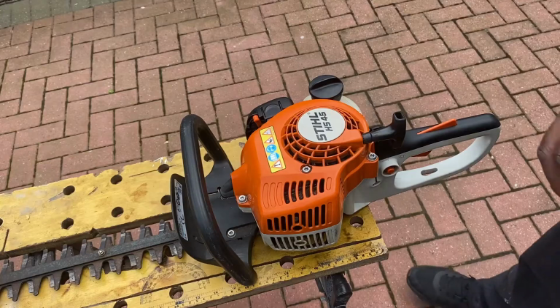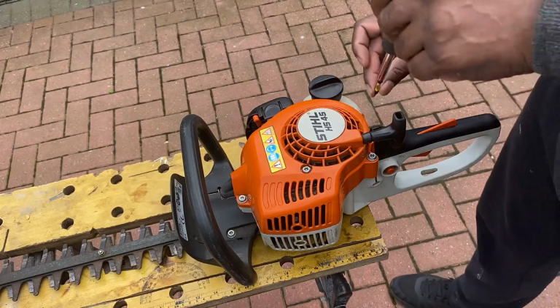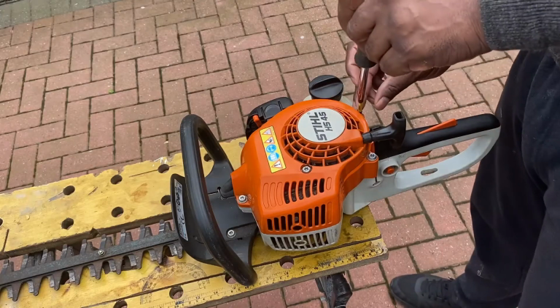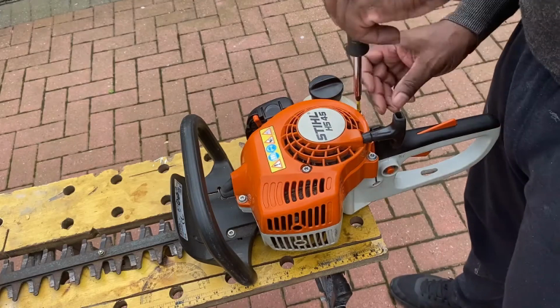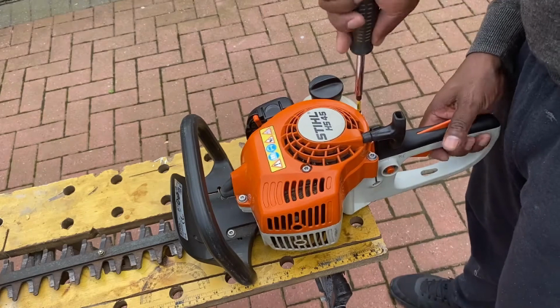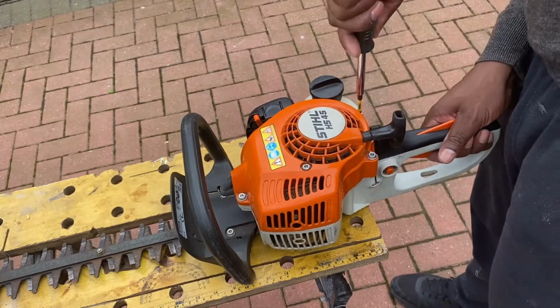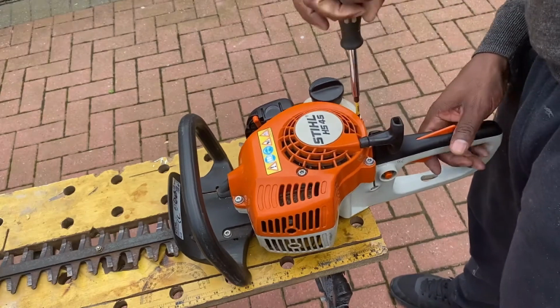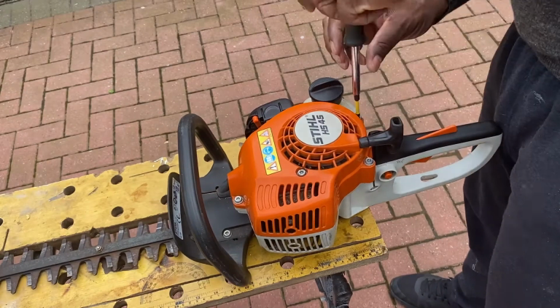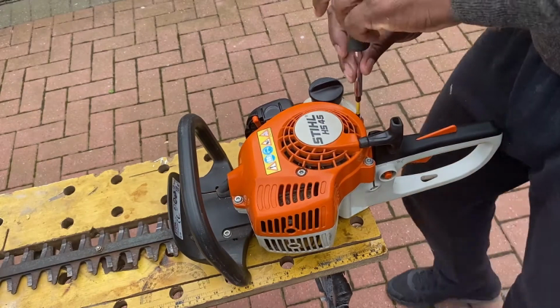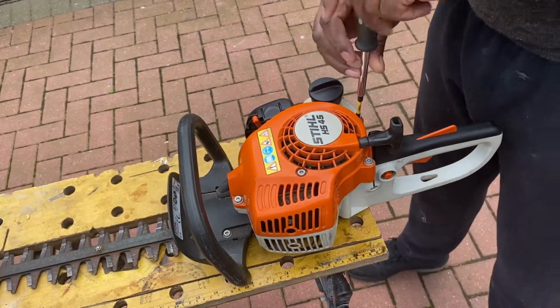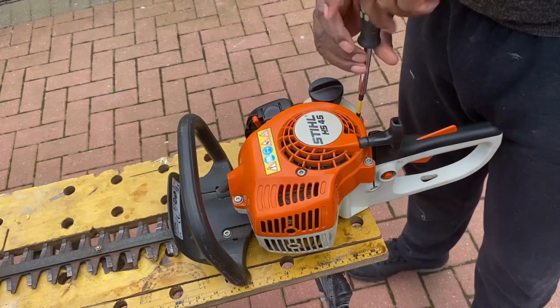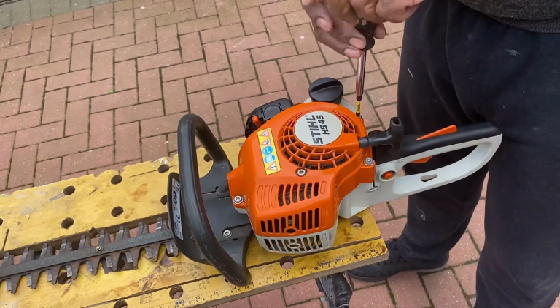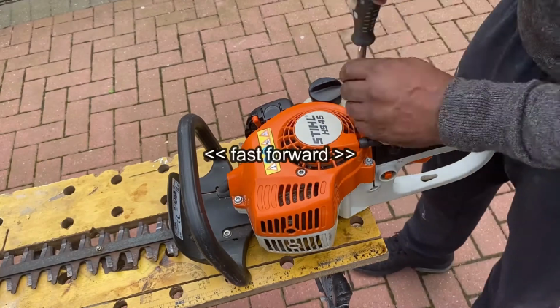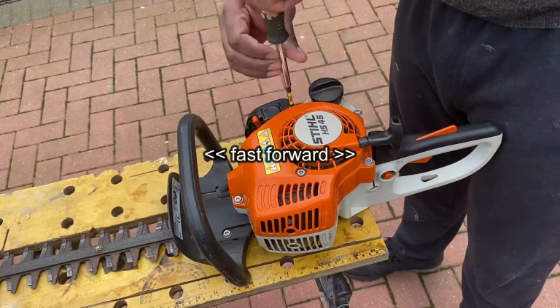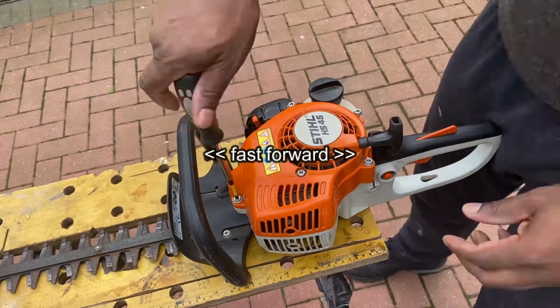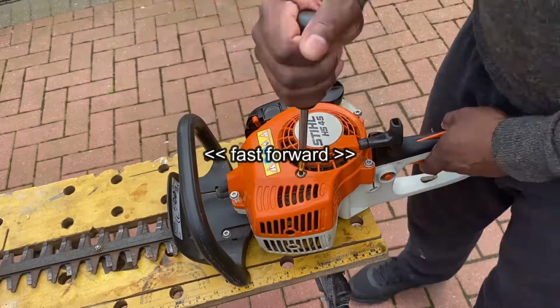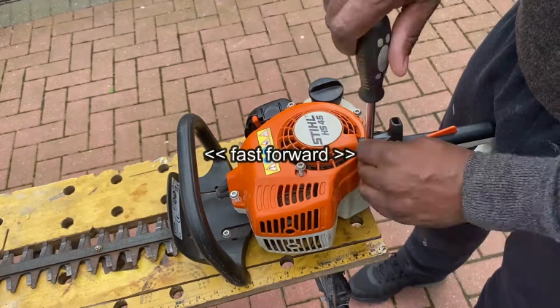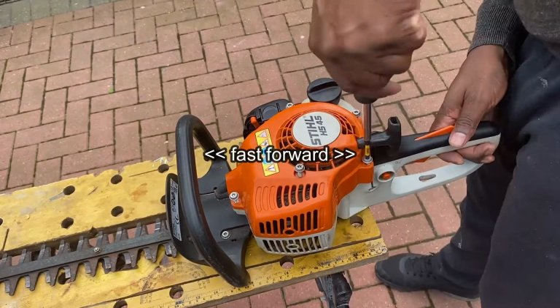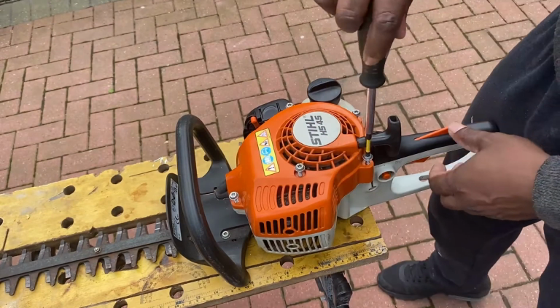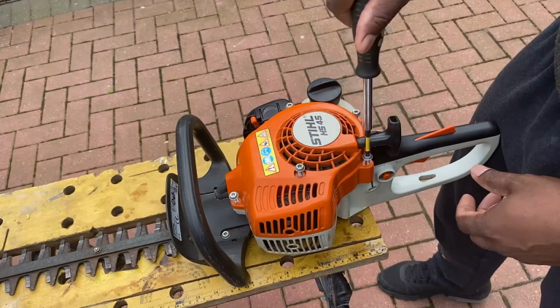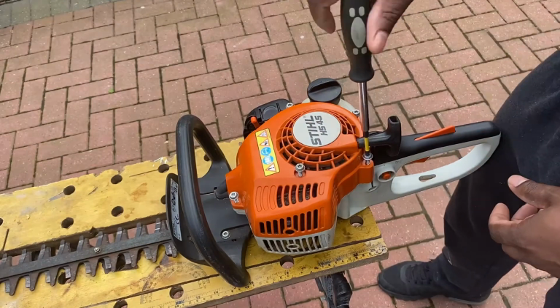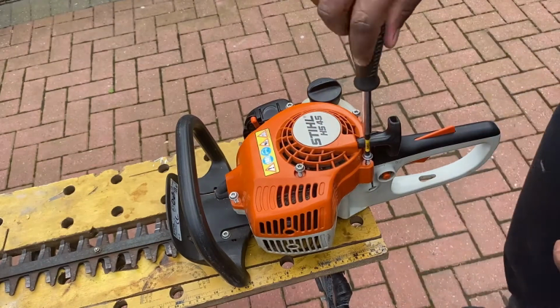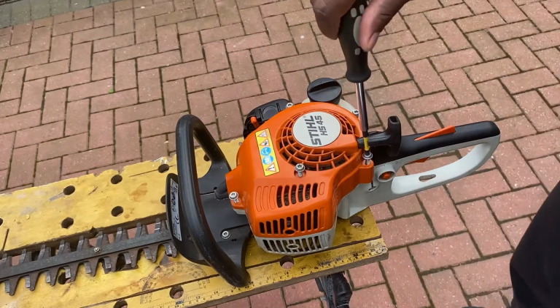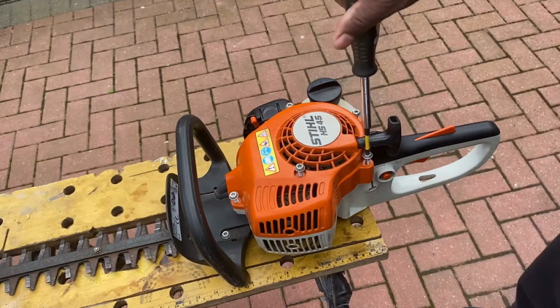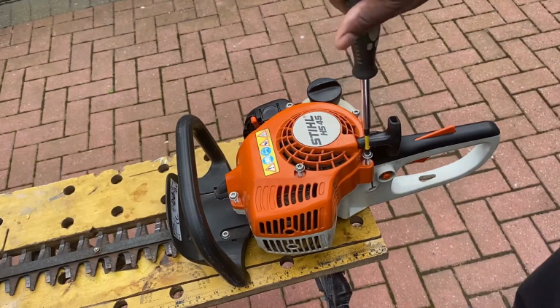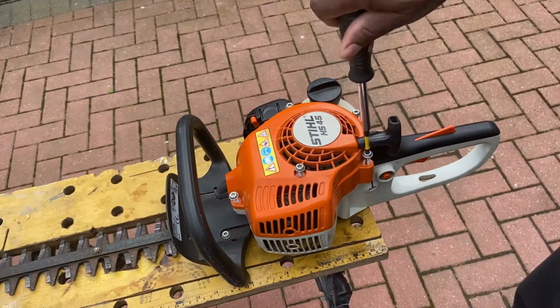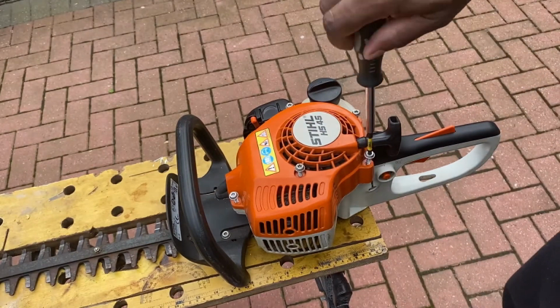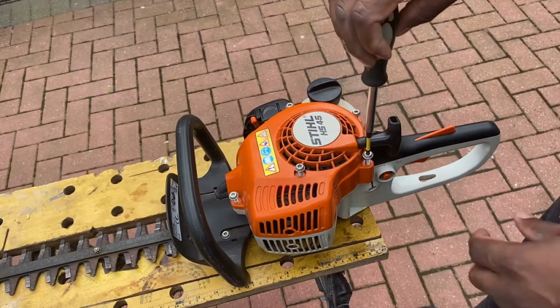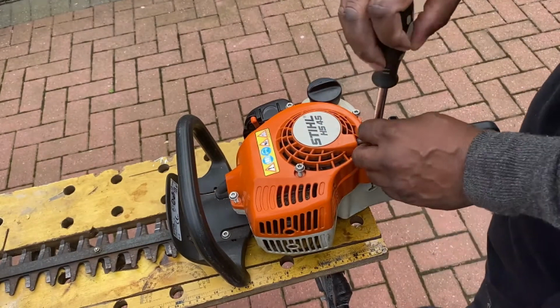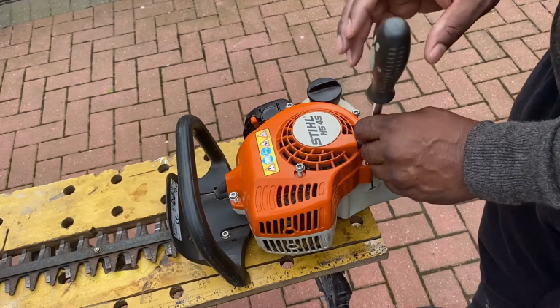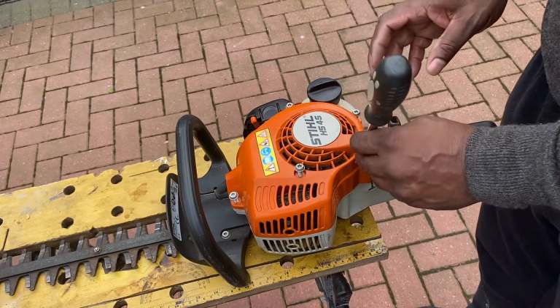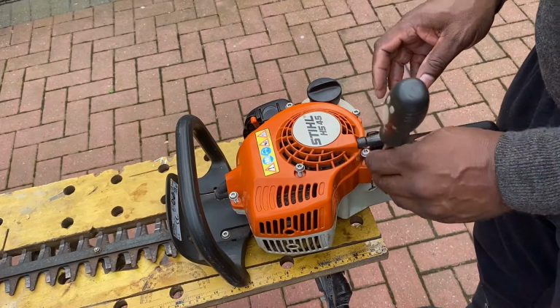OK, I've got it on the bench. I'm just going to take this top cover off and have a look underneath. I'm going to check the compression and see if it's any good - if the rings are gone it won't be. So just get this top cover removed first.